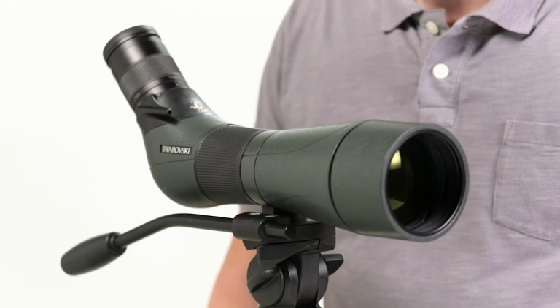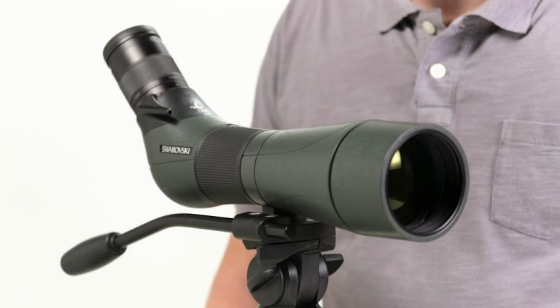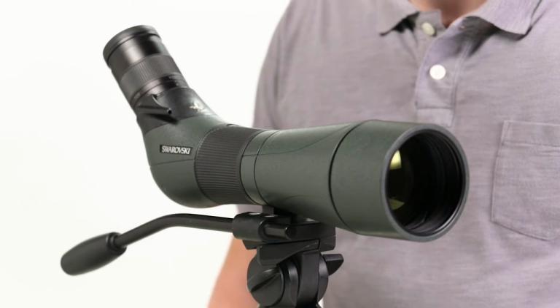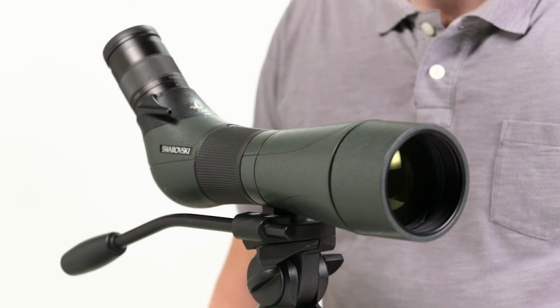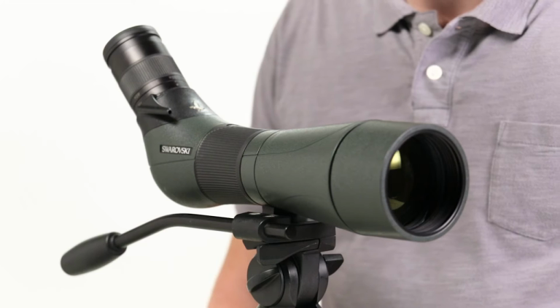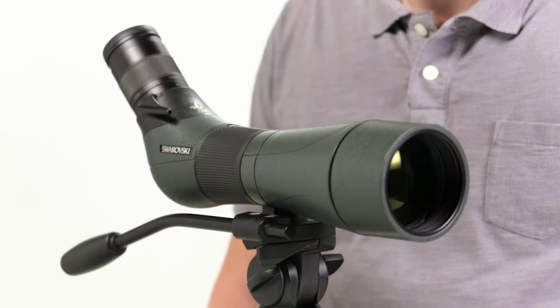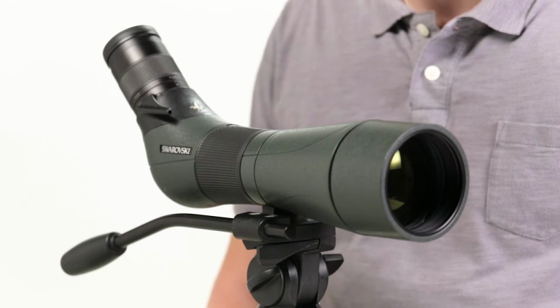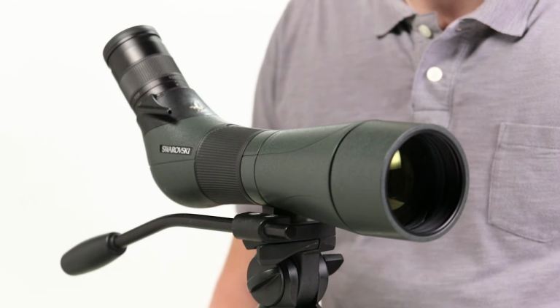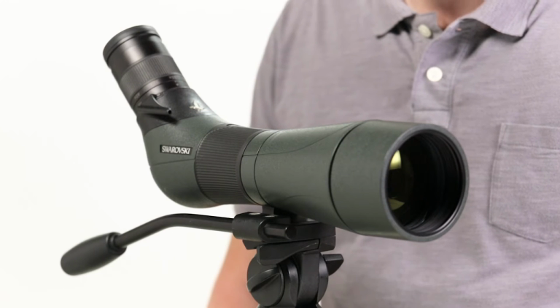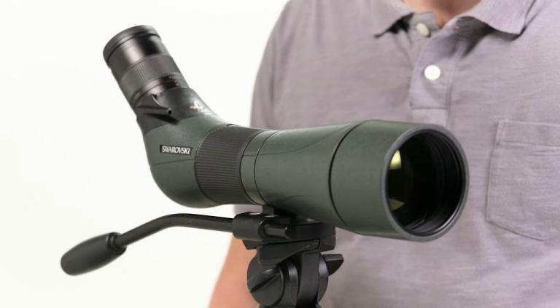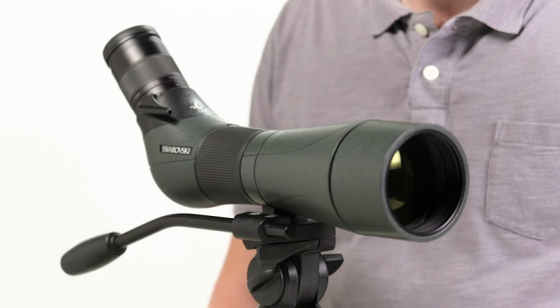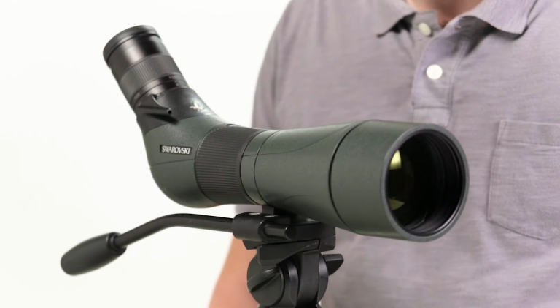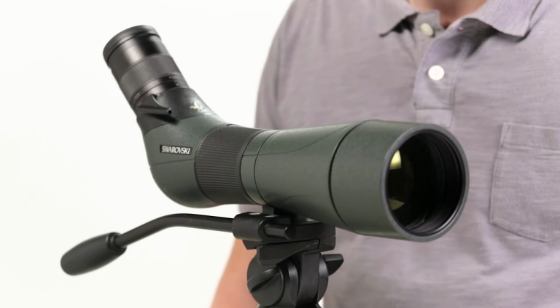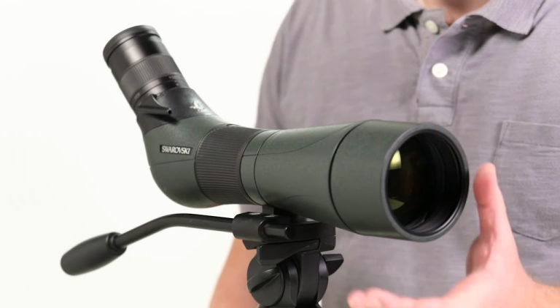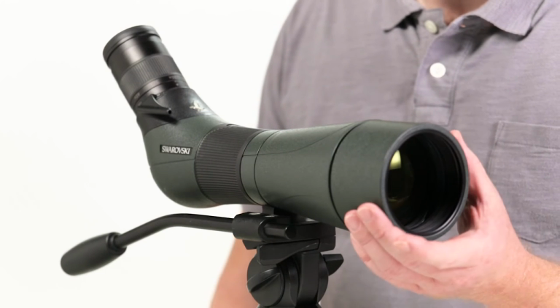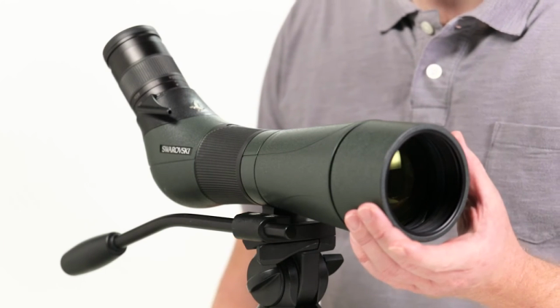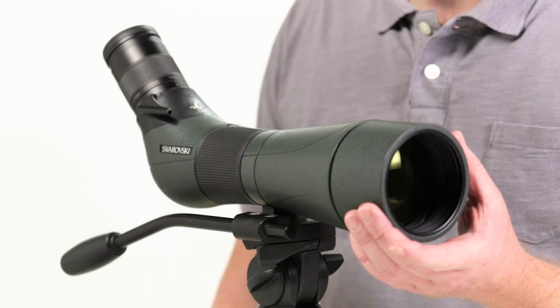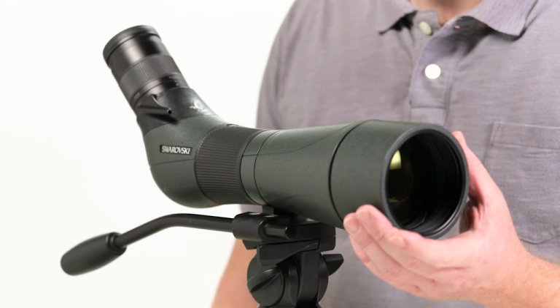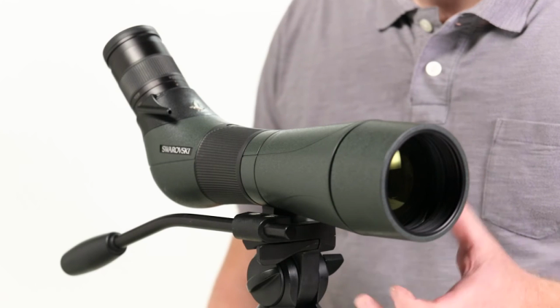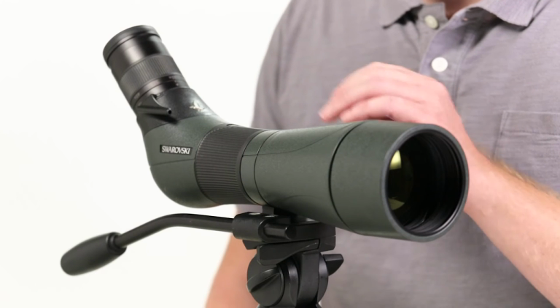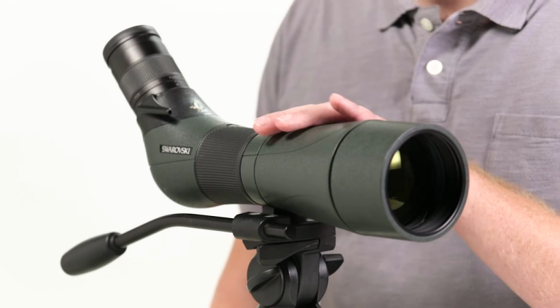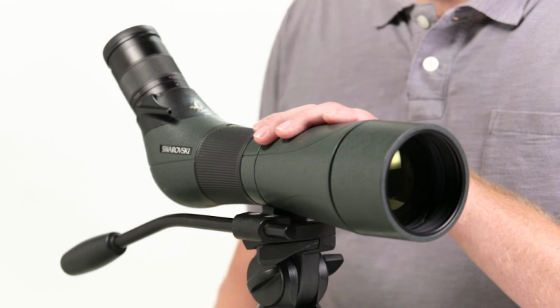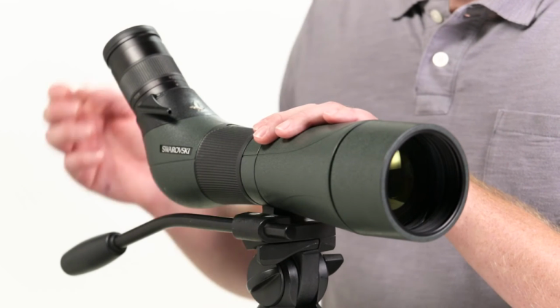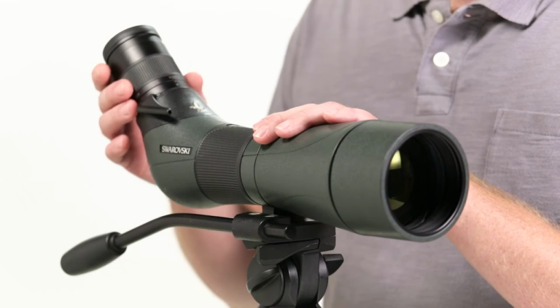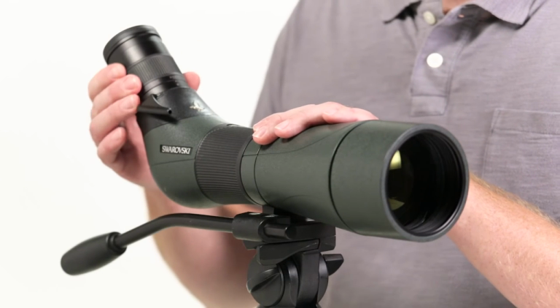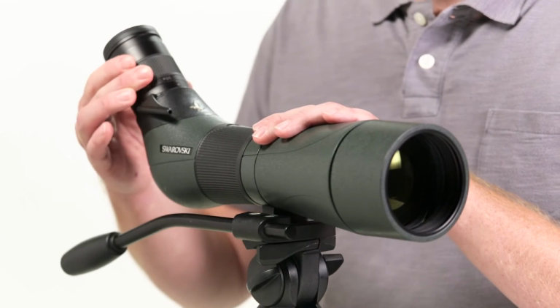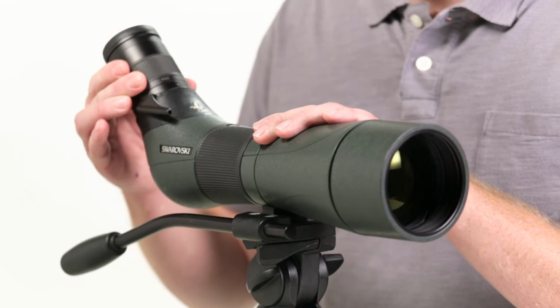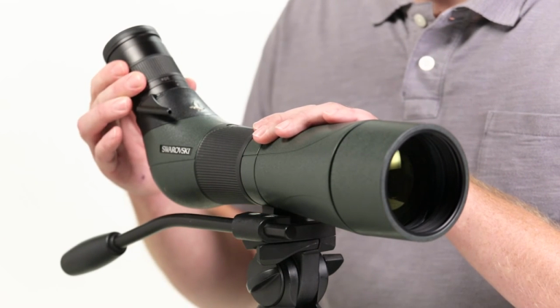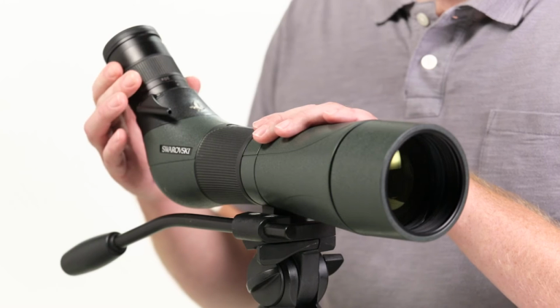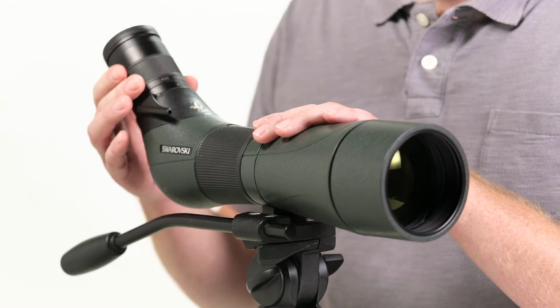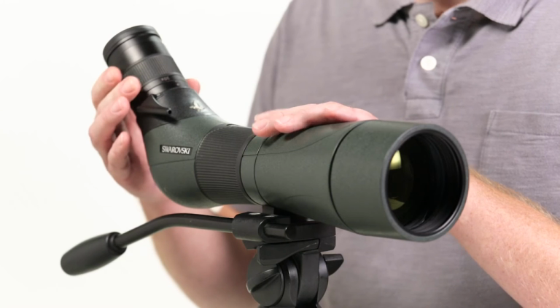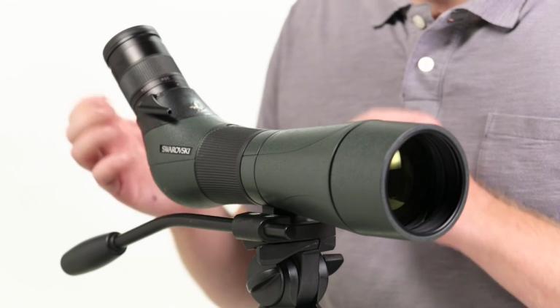Swarovski's angled ATS HD and straight STS HD spotting scopes come in two sizes: 80 and 65 millimeters. You also have your choice of two eyepieces — the standard 20 to 60 zoom and the 25 to 50 wide angle zoom.